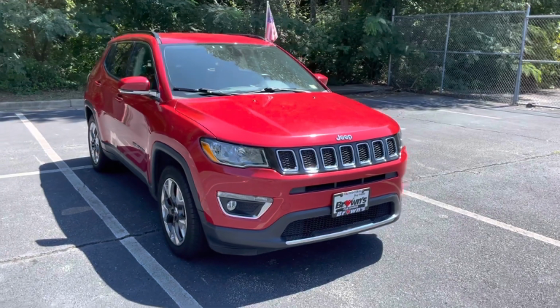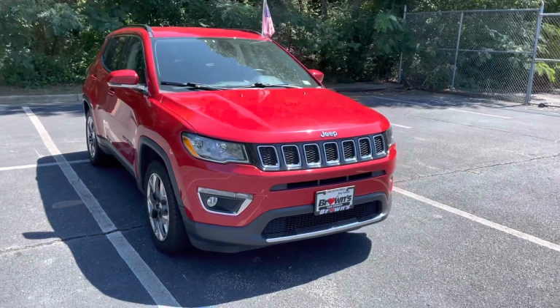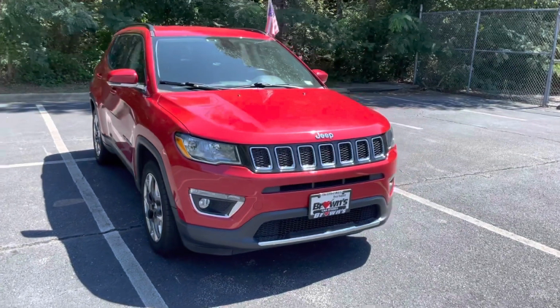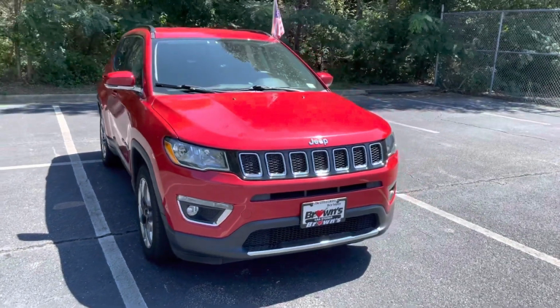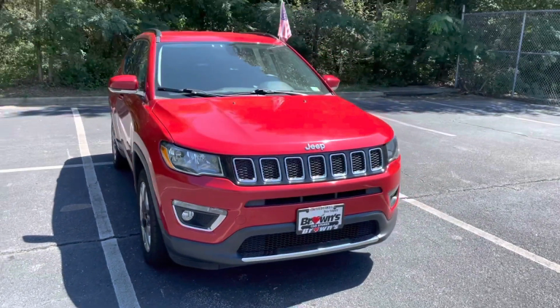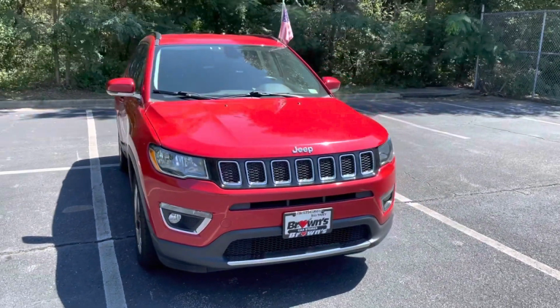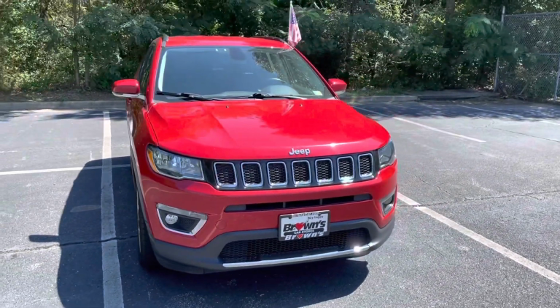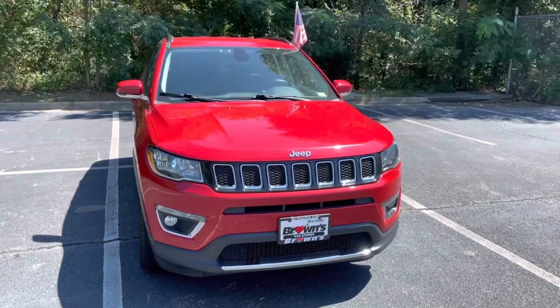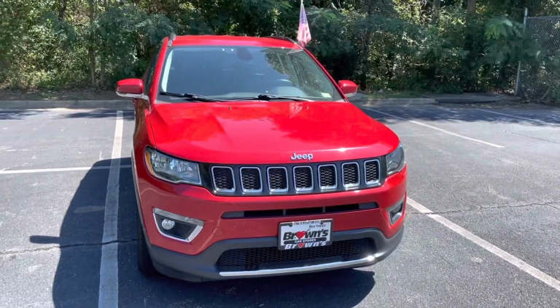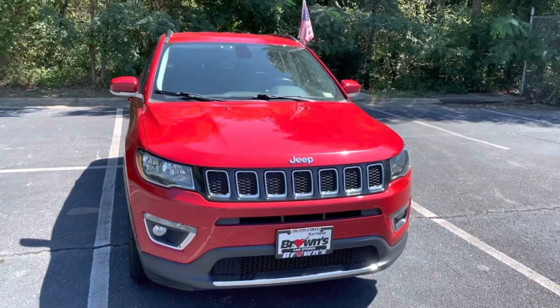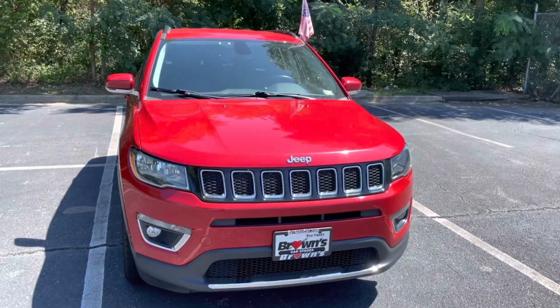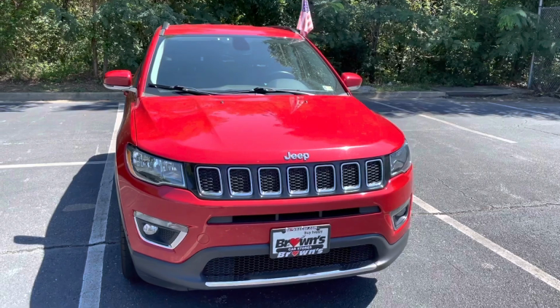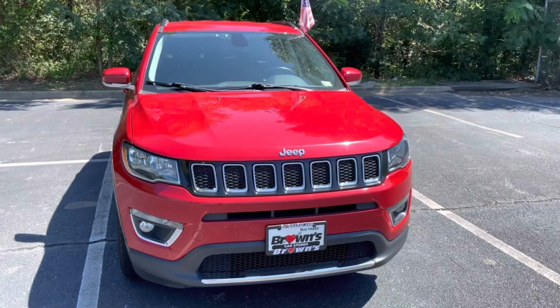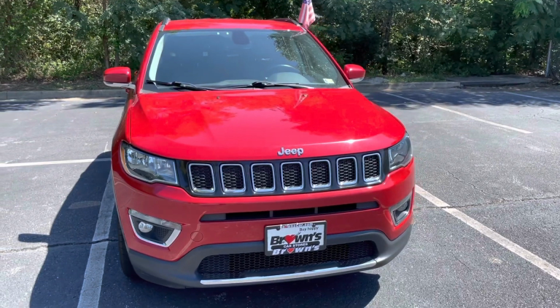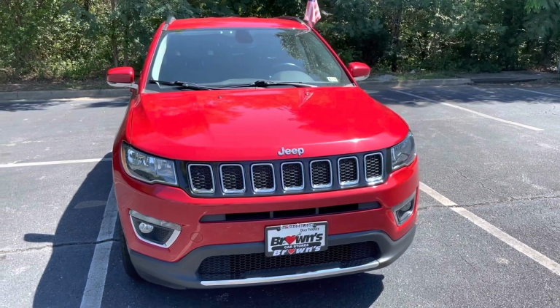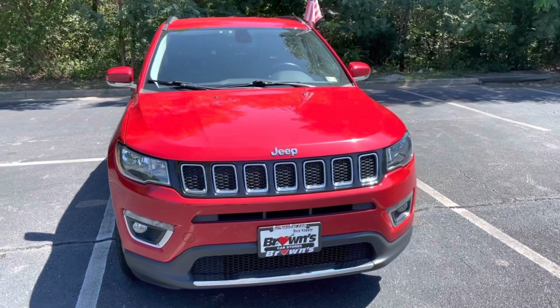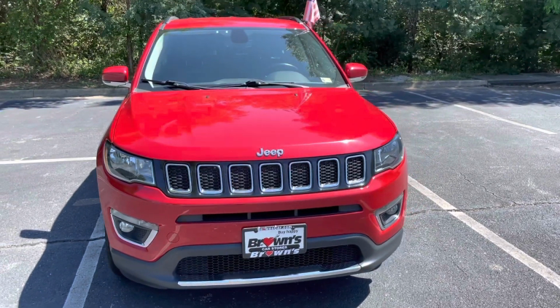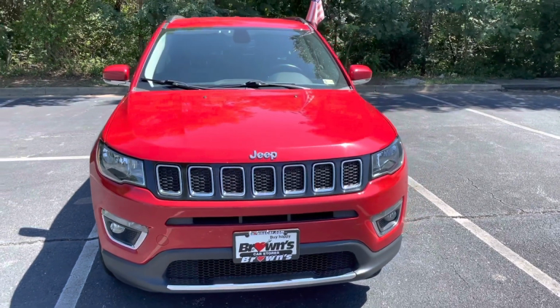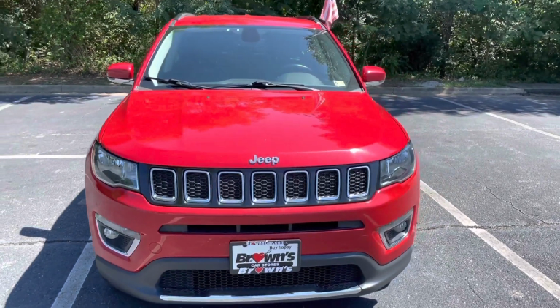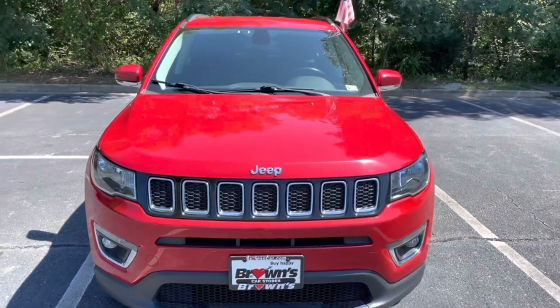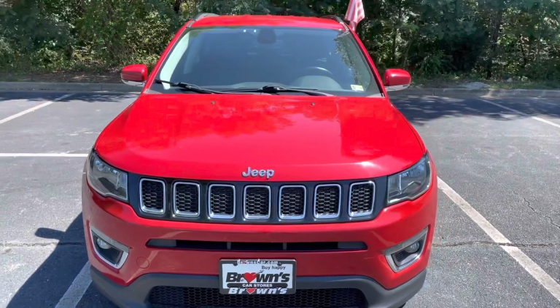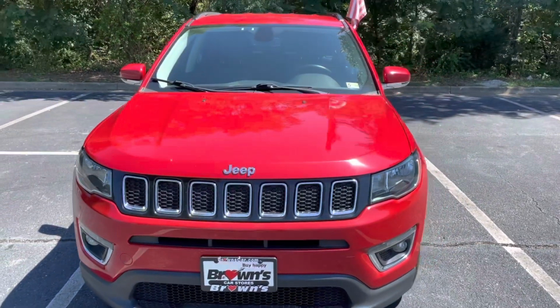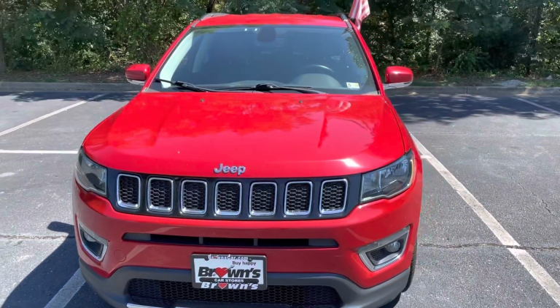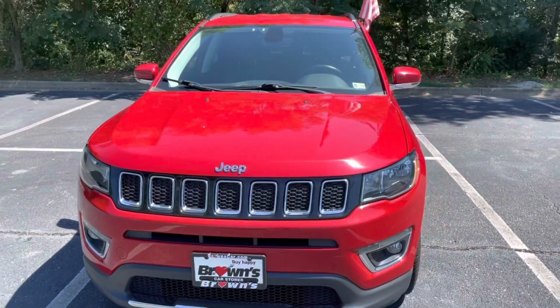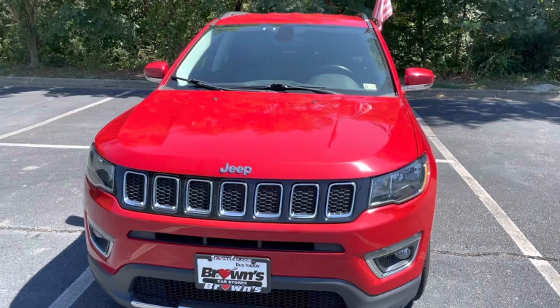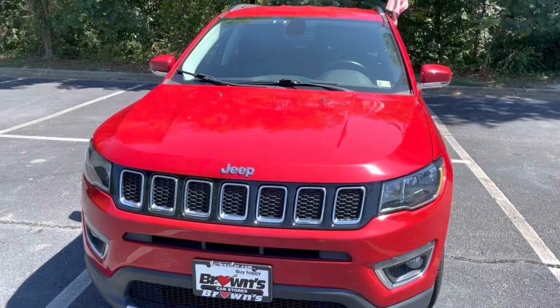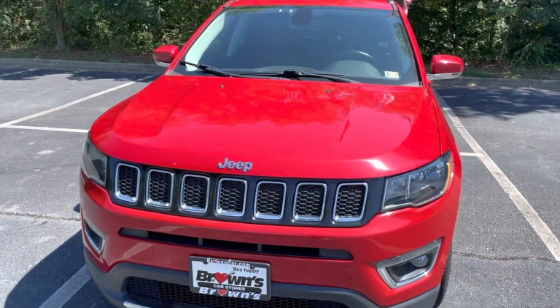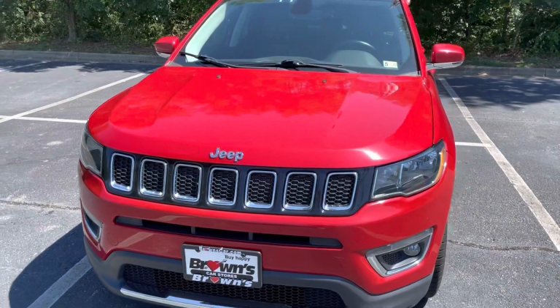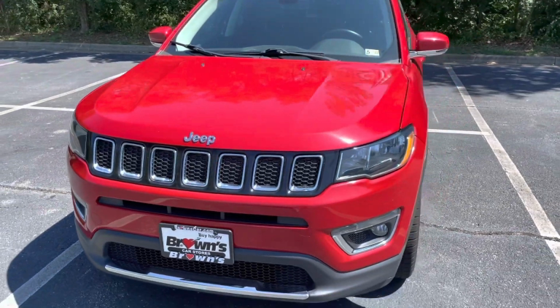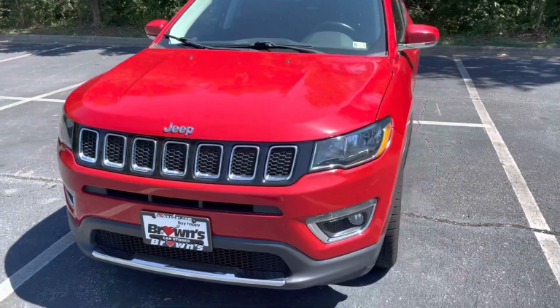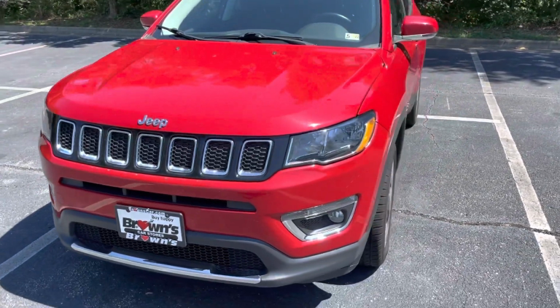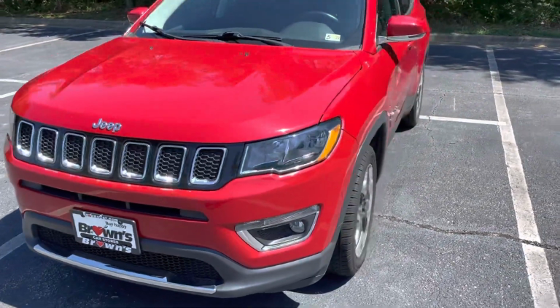Taking a look at this Jeep Compass, the first thing you're going to notice is that awesome red color that it comes with. It fits along with the Jeep style with the traditional looking grille, and it's got fog lights.